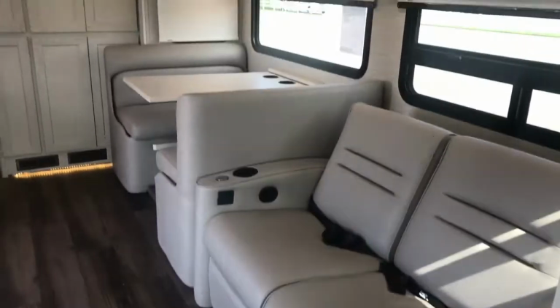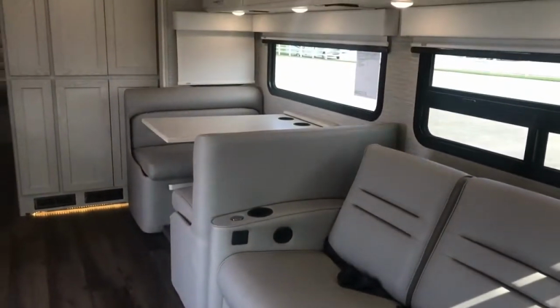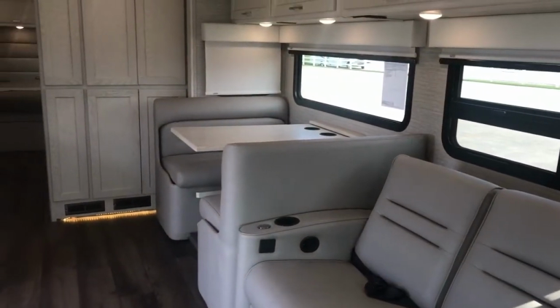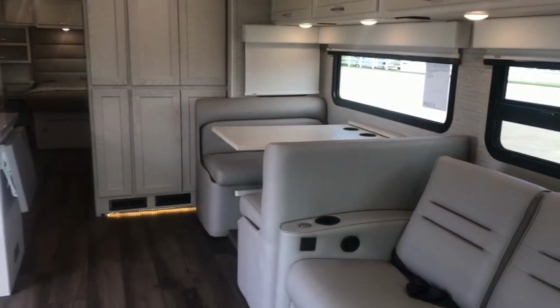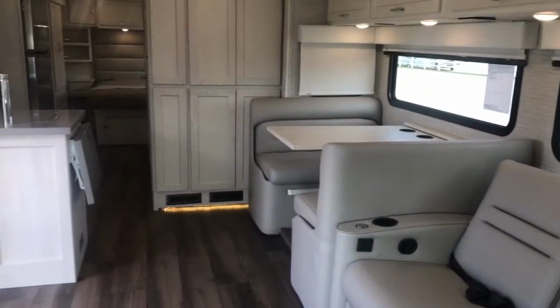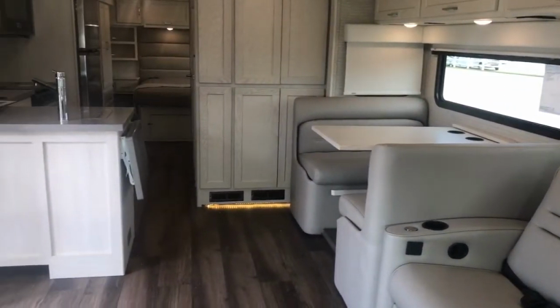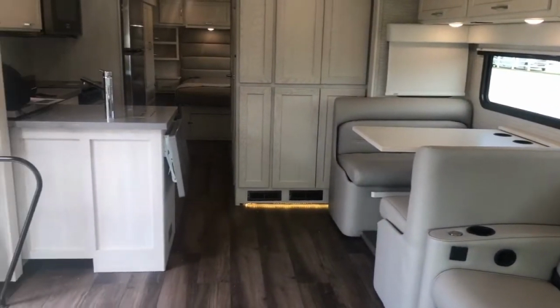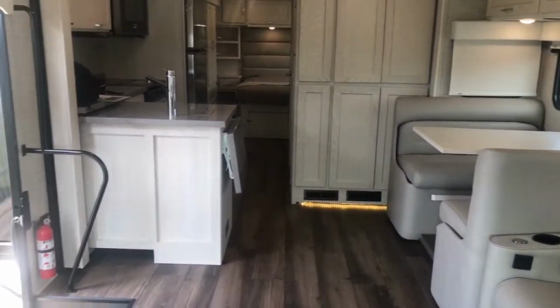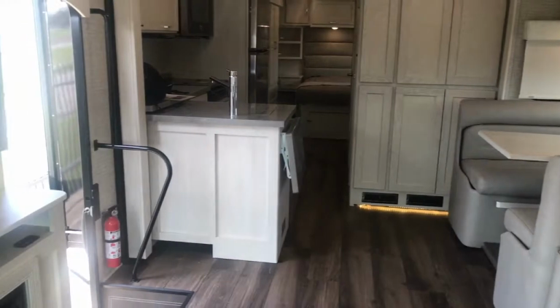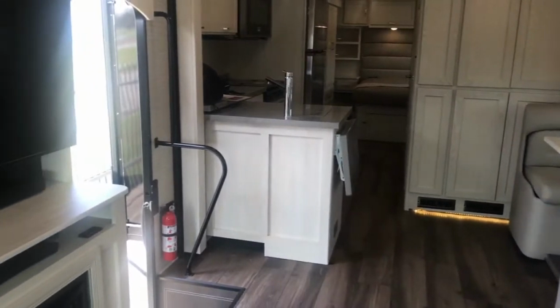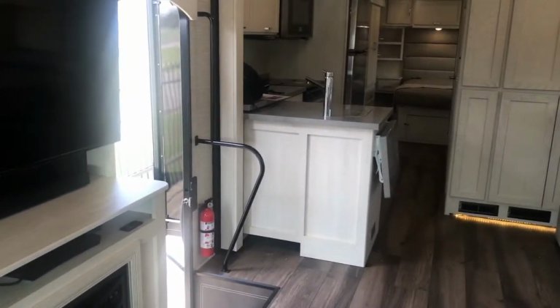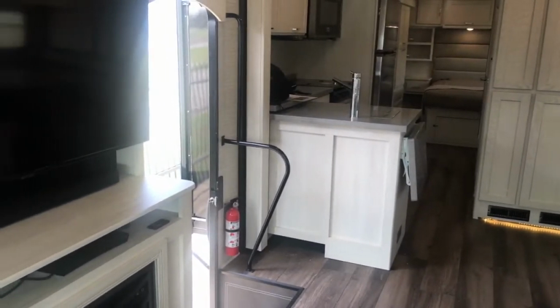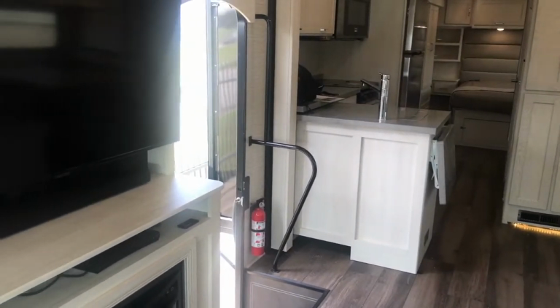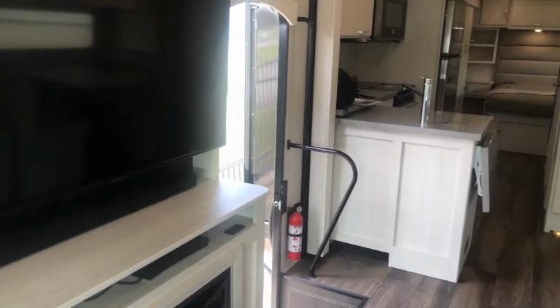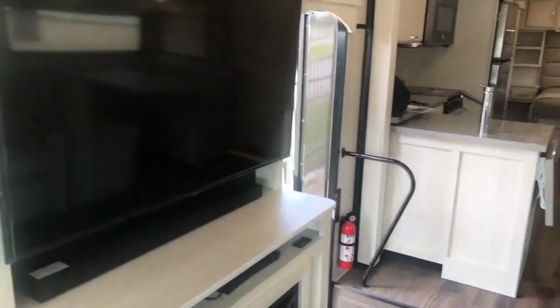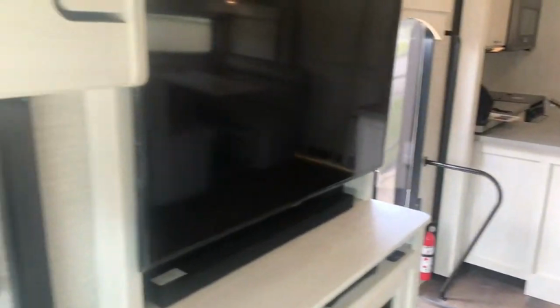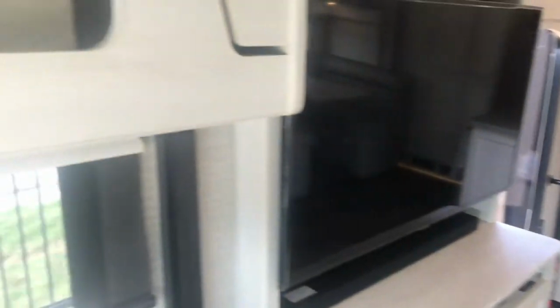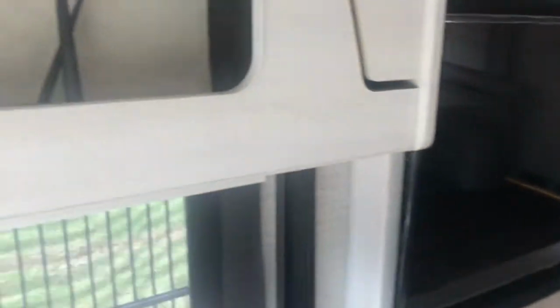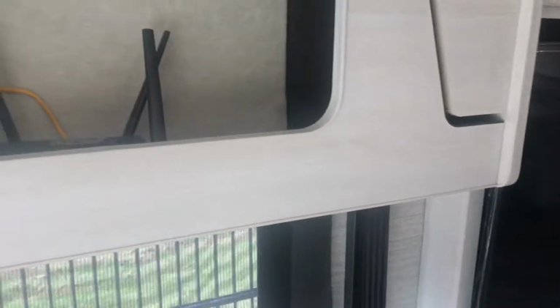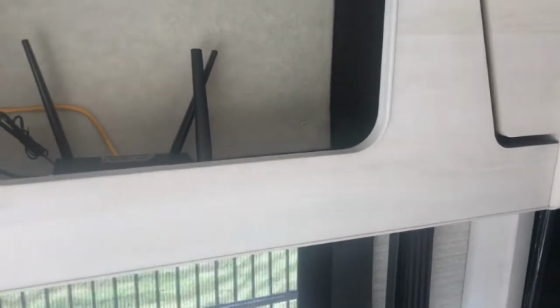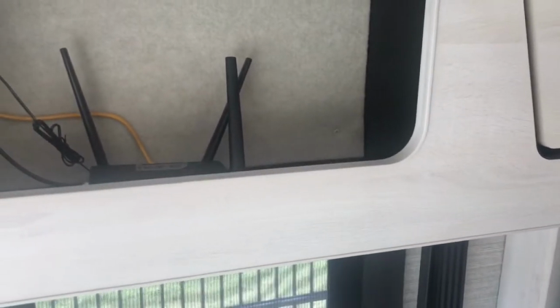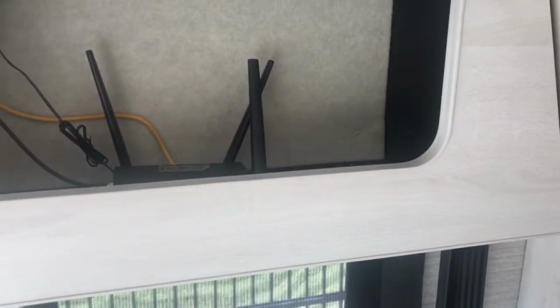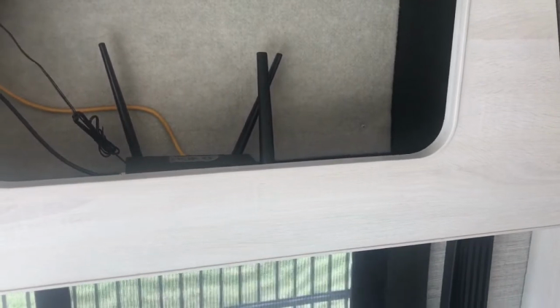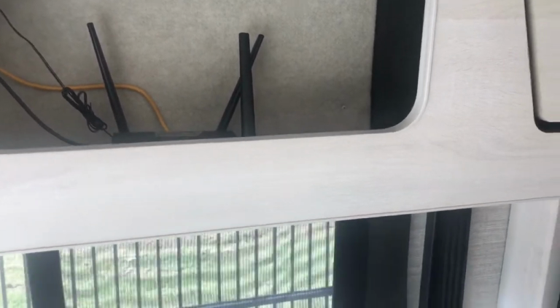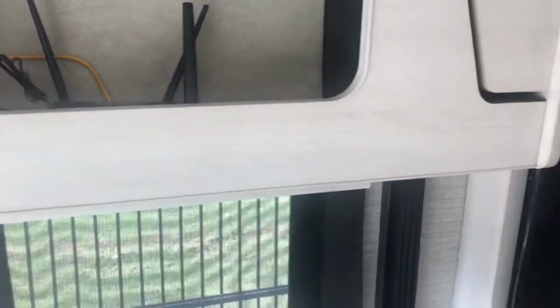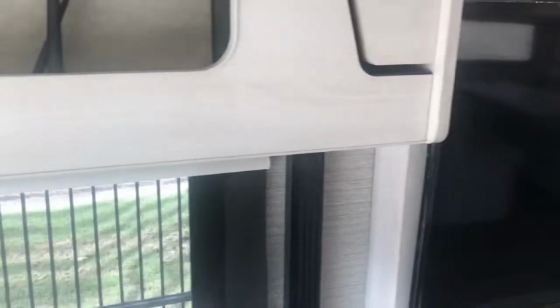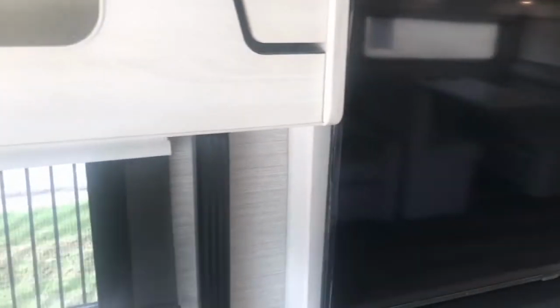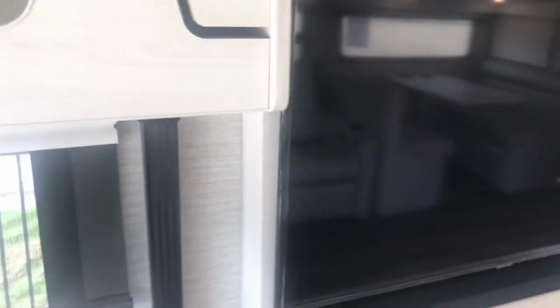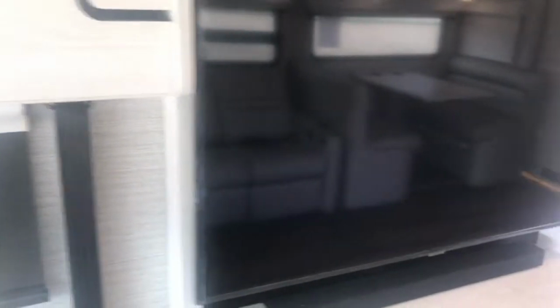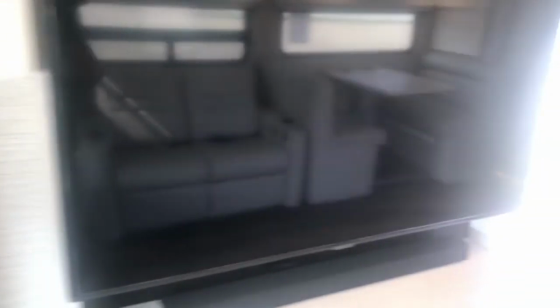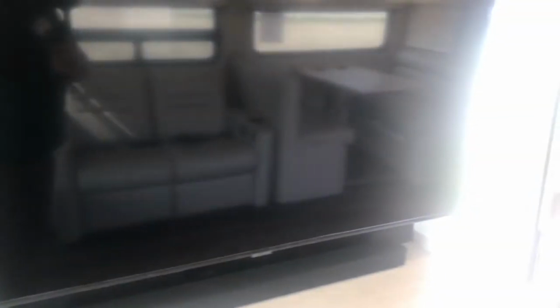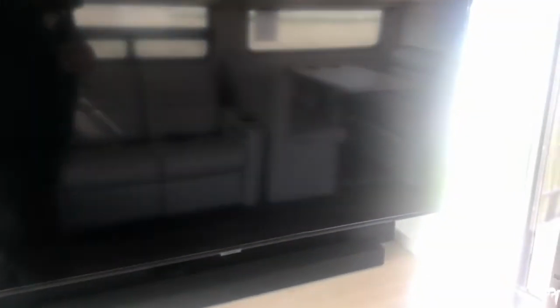This particular coach was also equipped with the theater seating option, positioned right across from the TV — you can also get a sofa. Standard now also includes a Wi-Fi booster extender.